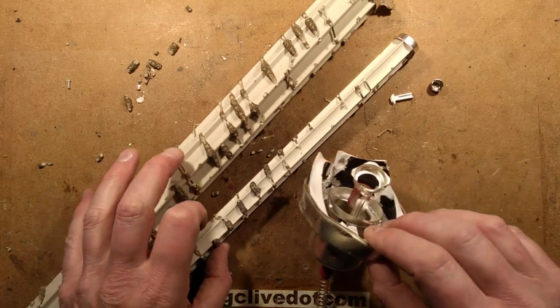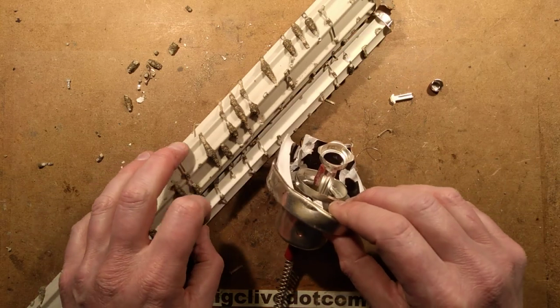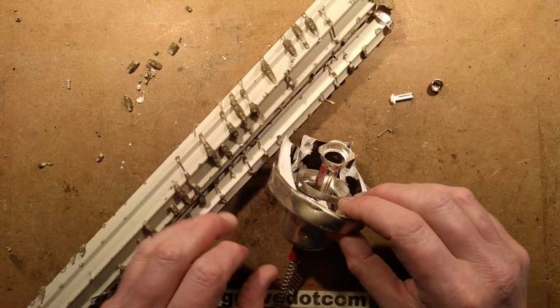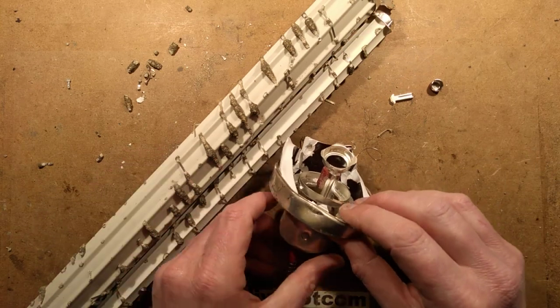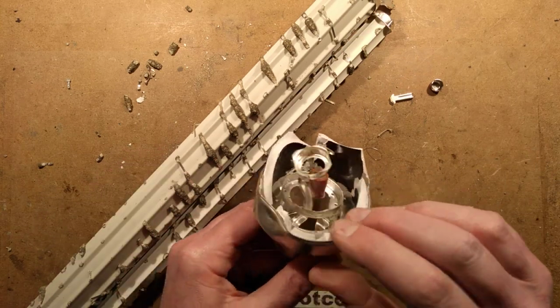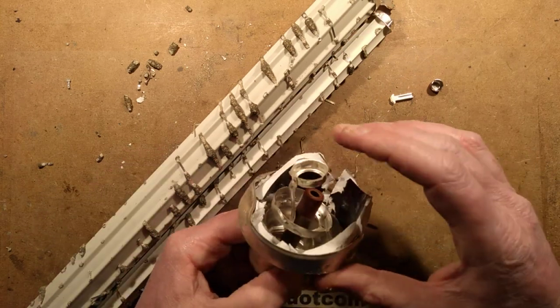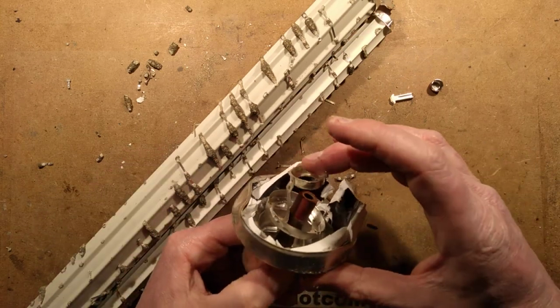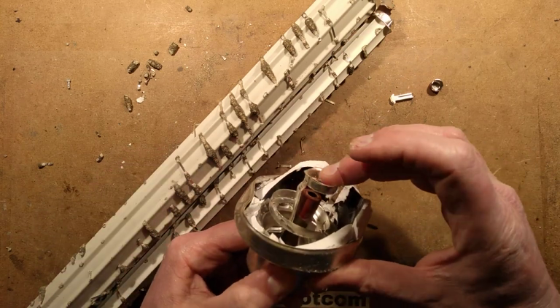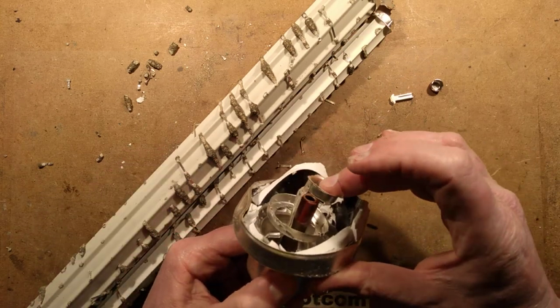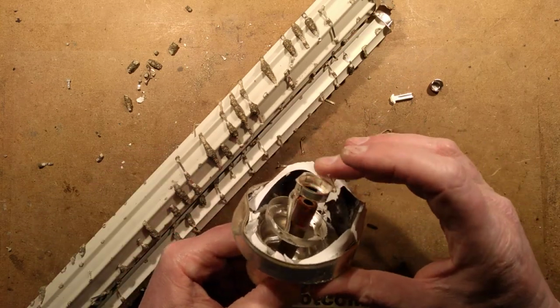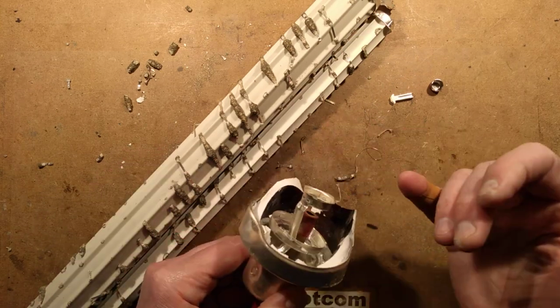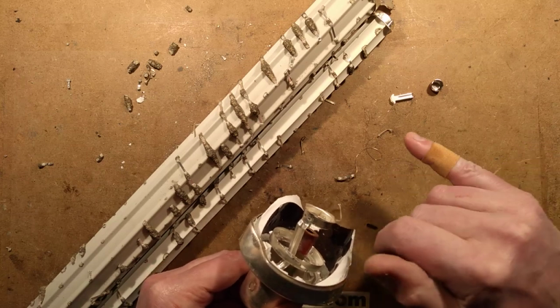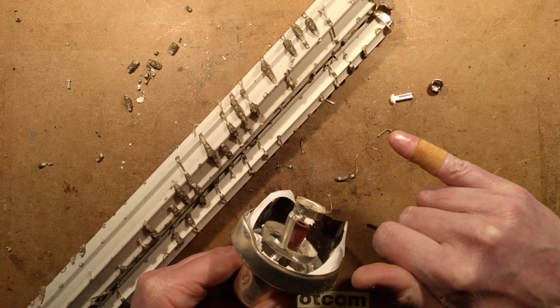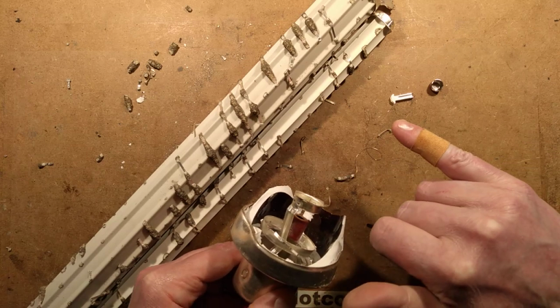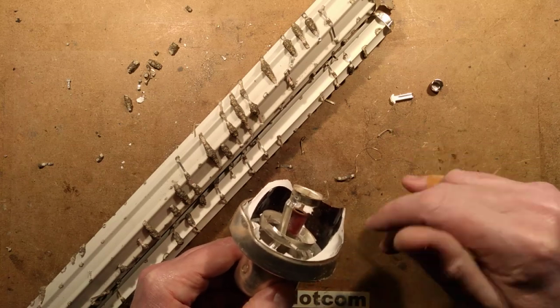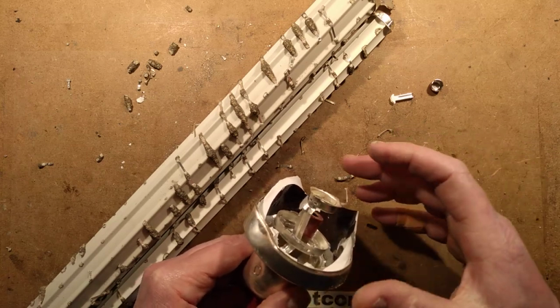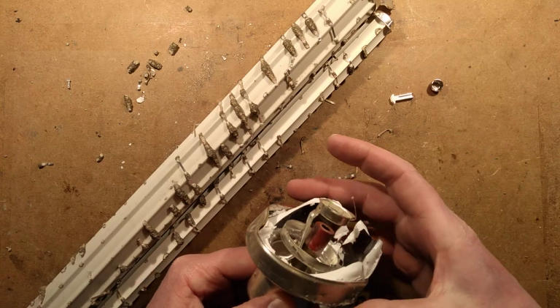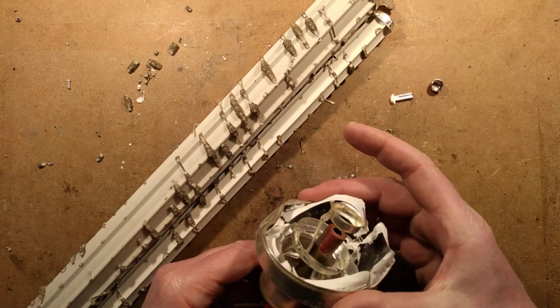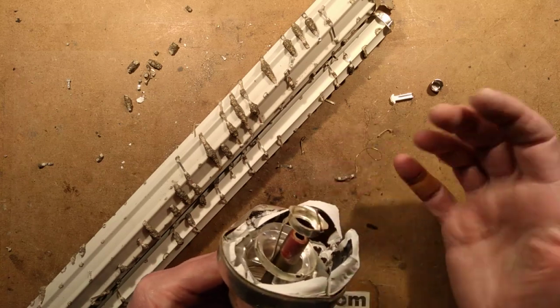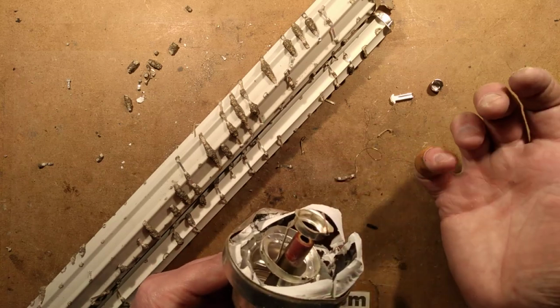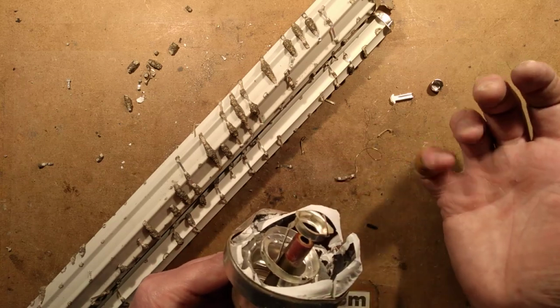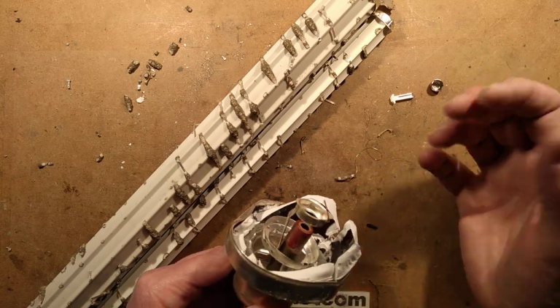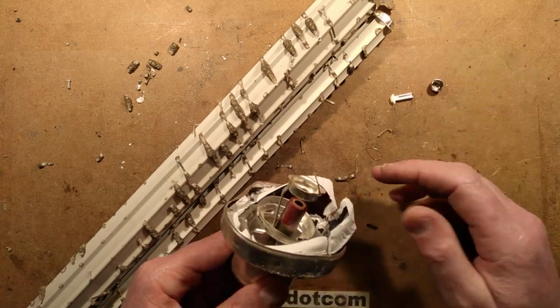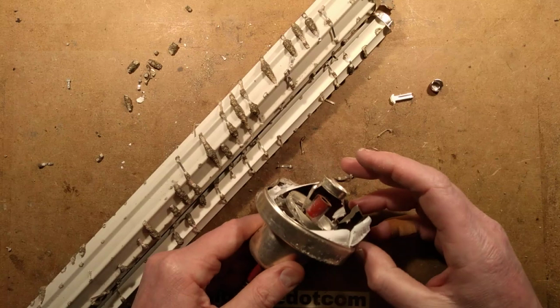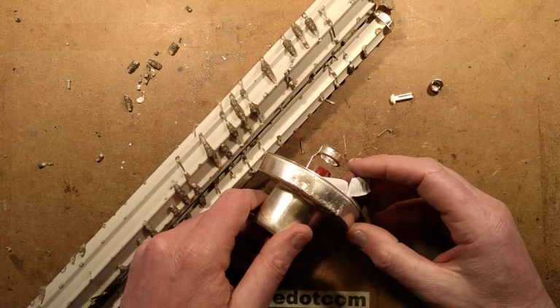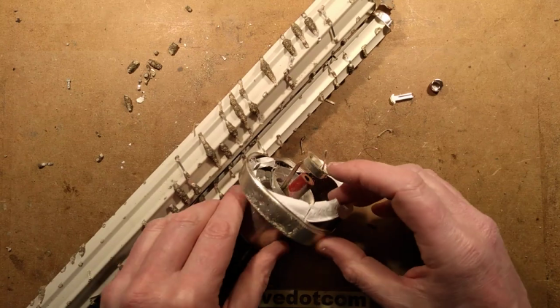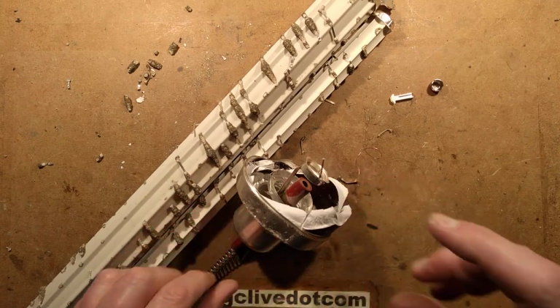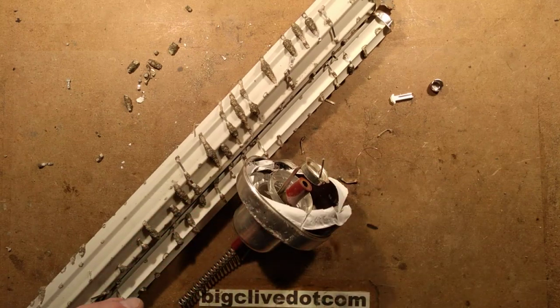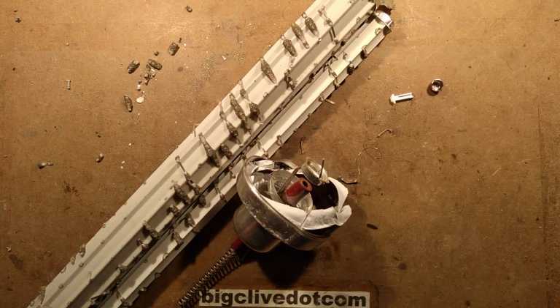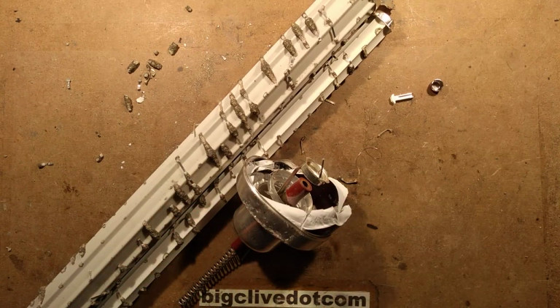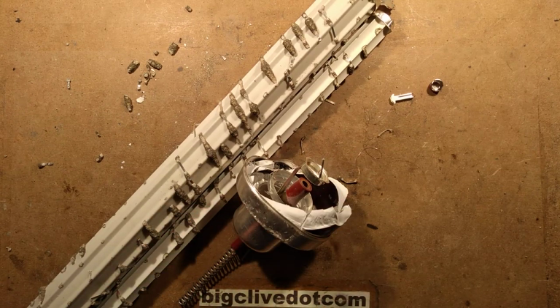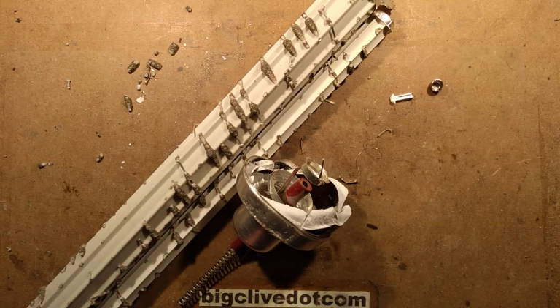I'd like to thank Chris for sending this fuse in — it was quite interesting to take apart. As you can see from the sticky plaster, the ceramic is quite sharp, and I caught myself on a bendy bit, which is annoying. But there we go — that is the inside of one of those high-voltage fuses.